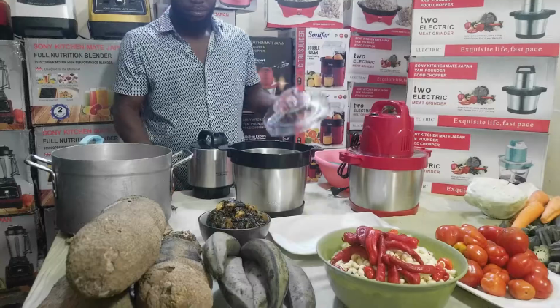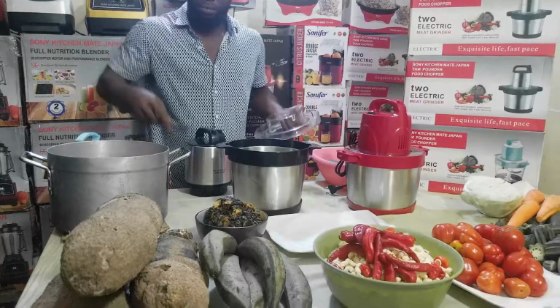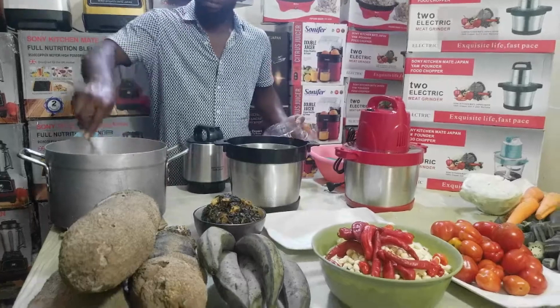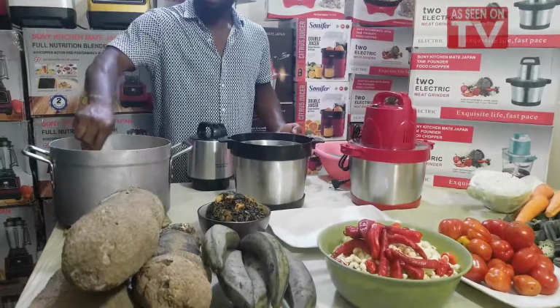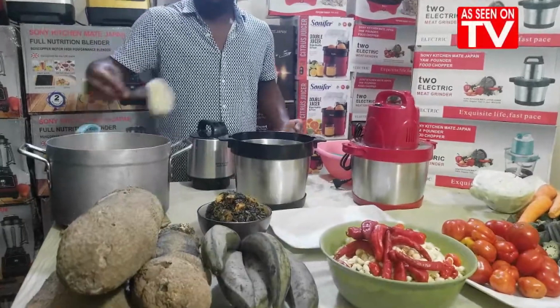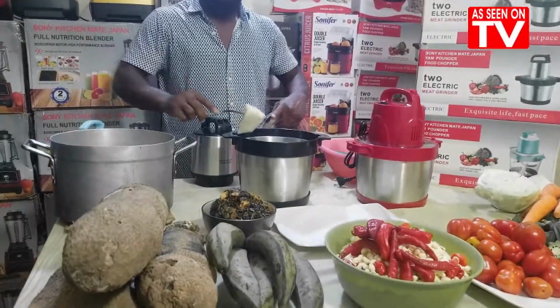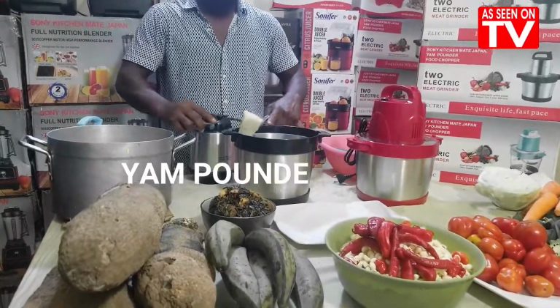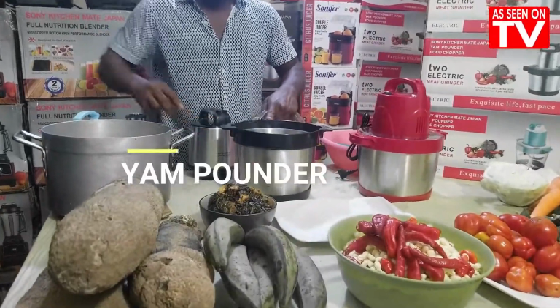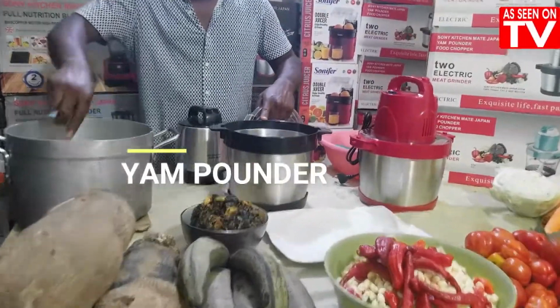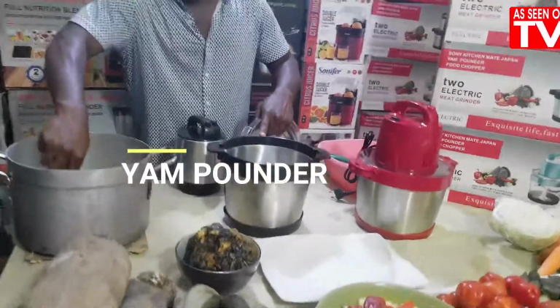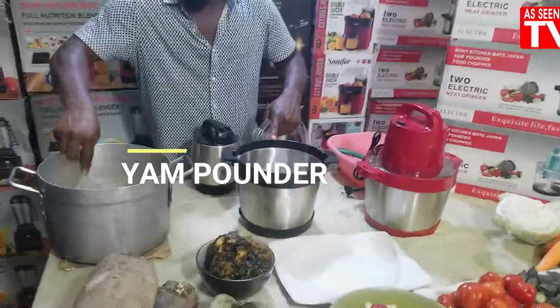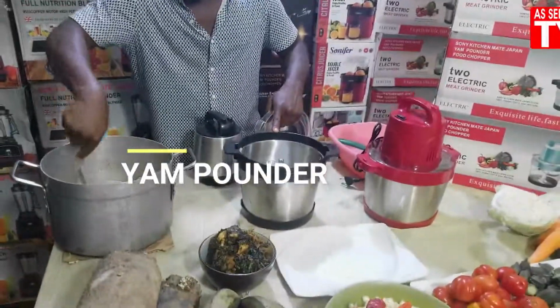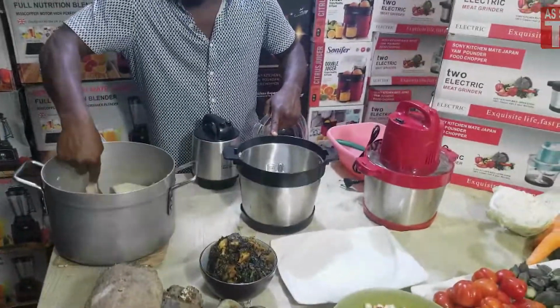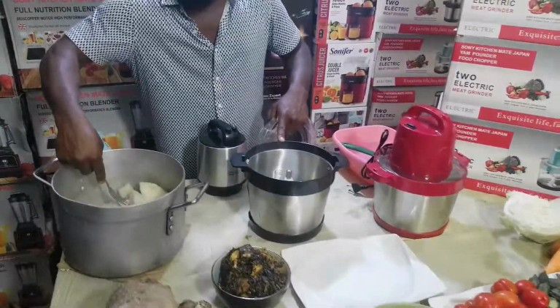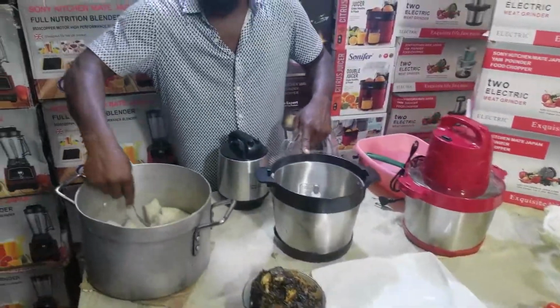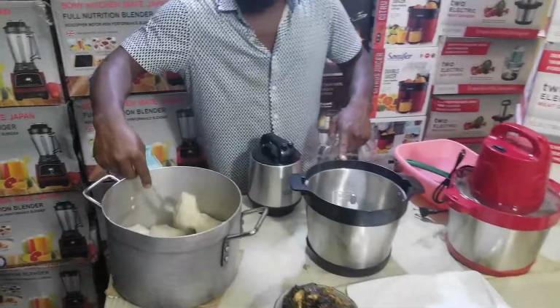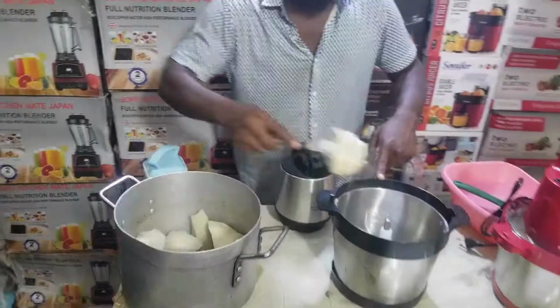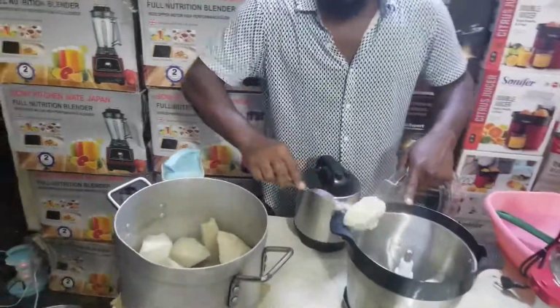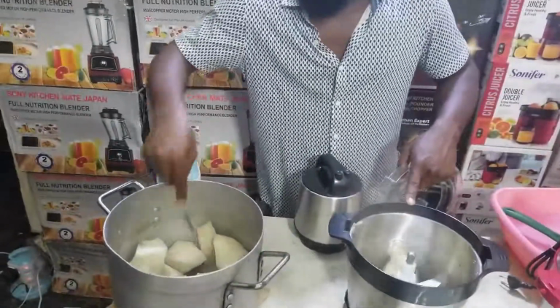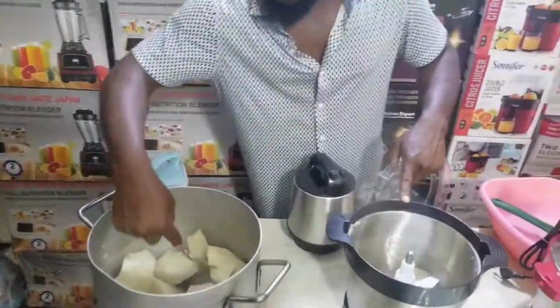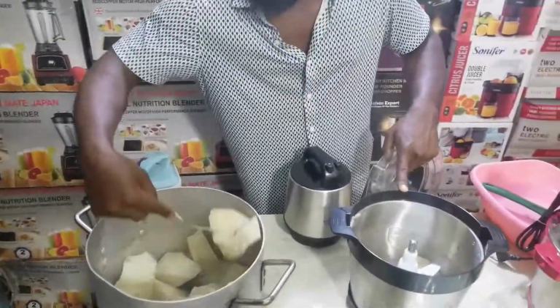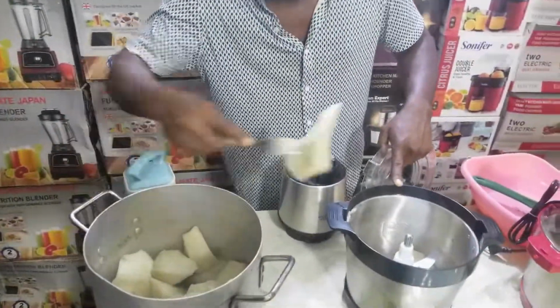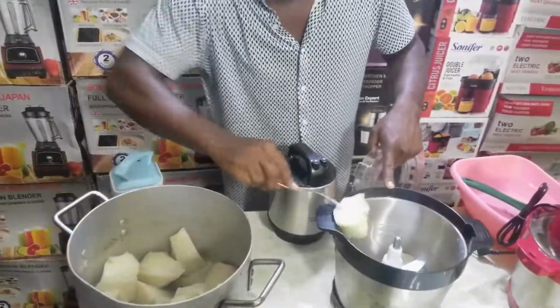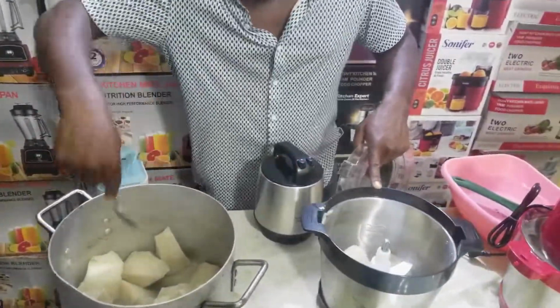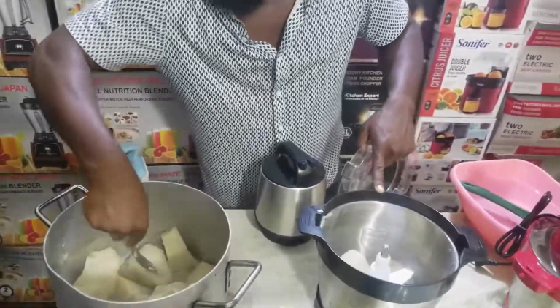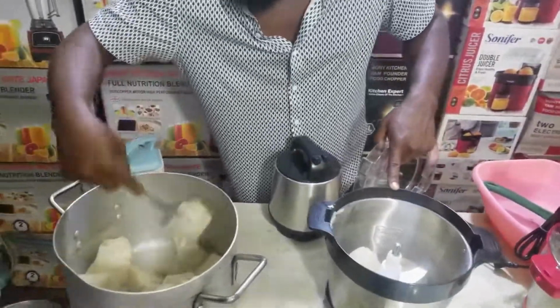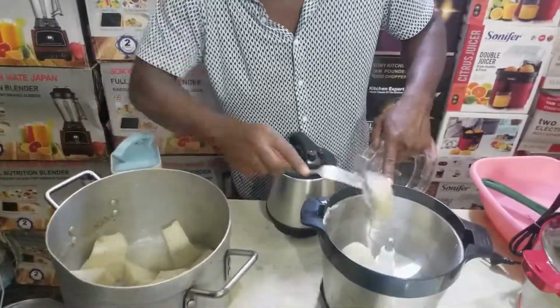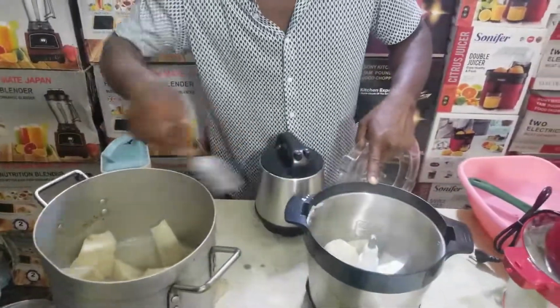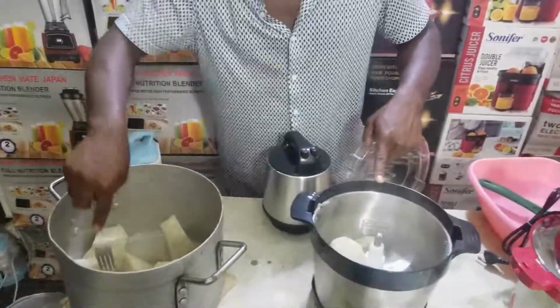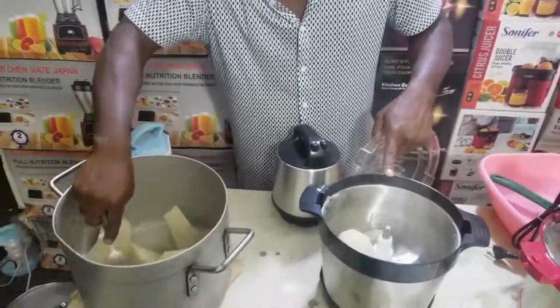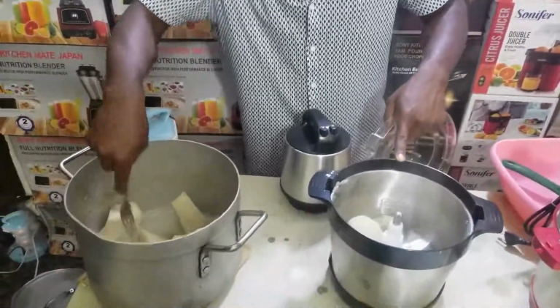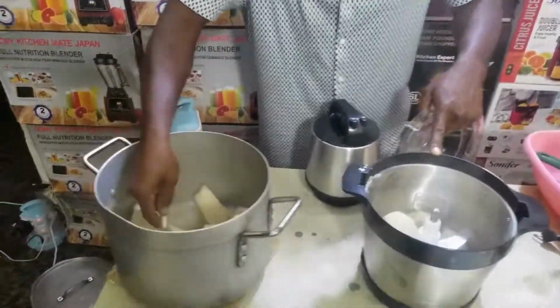Sonic Ichime Japan will have your yam pounder. With this machine, you pound anything yam, anything plantain, anything poundable — it can pound. Under two seconds, you can see for yourself your yam pounder now.